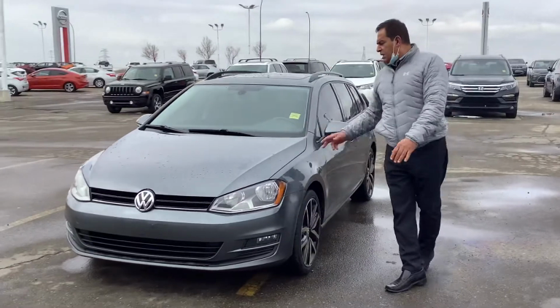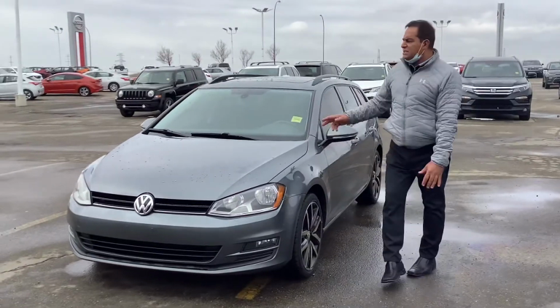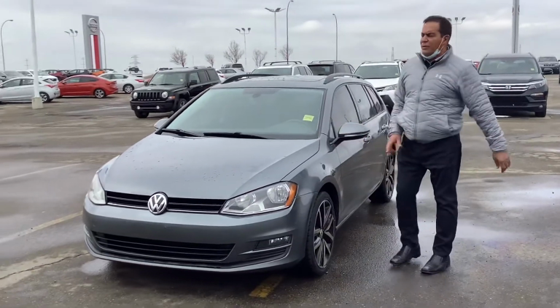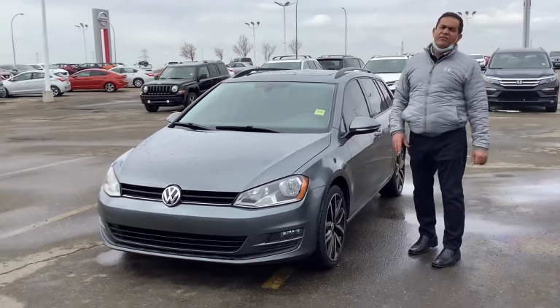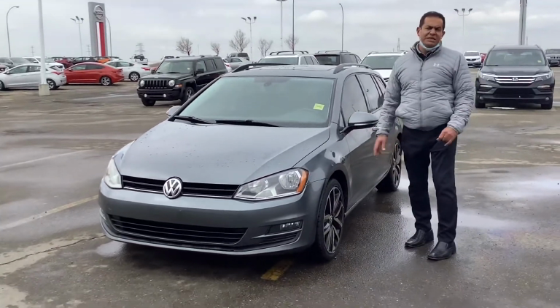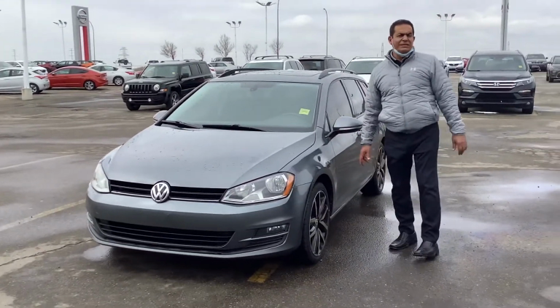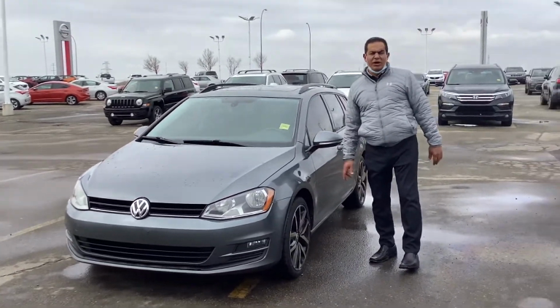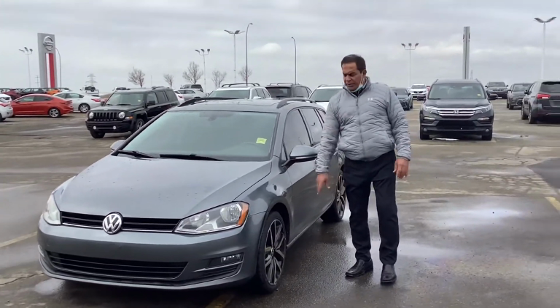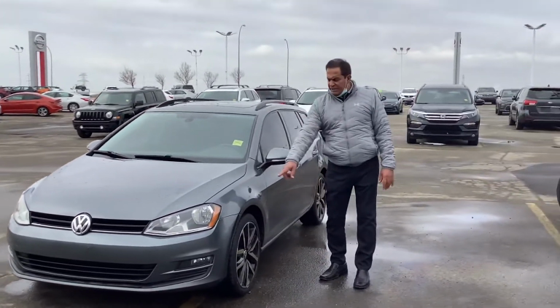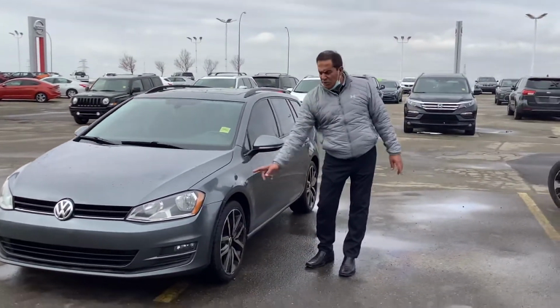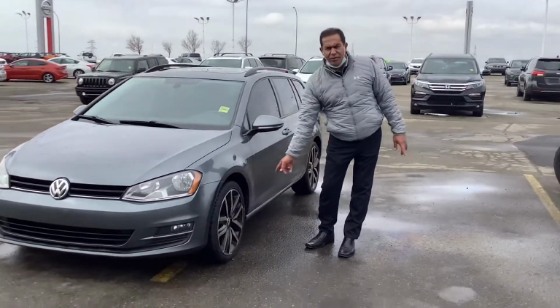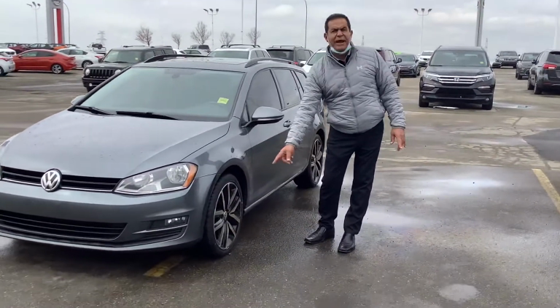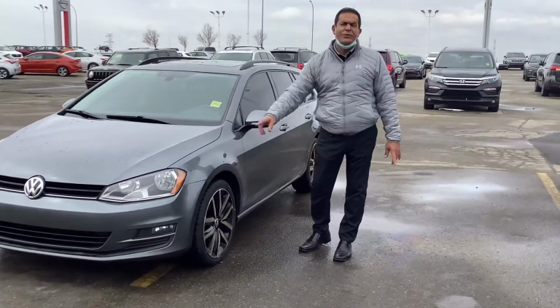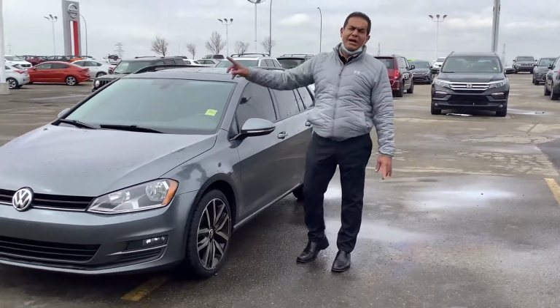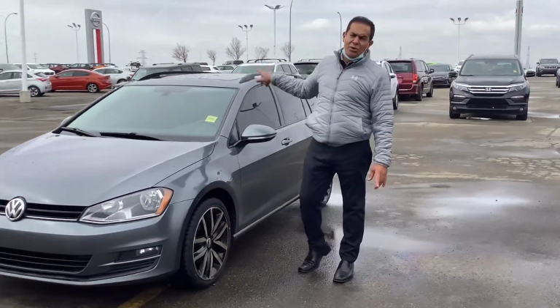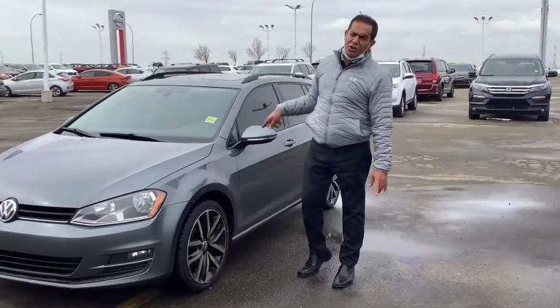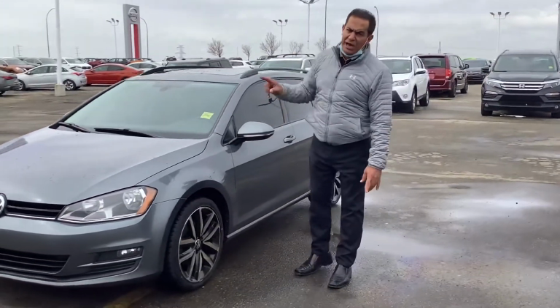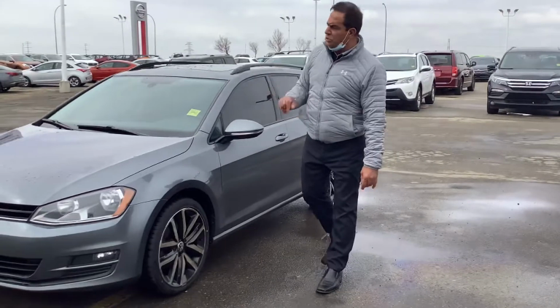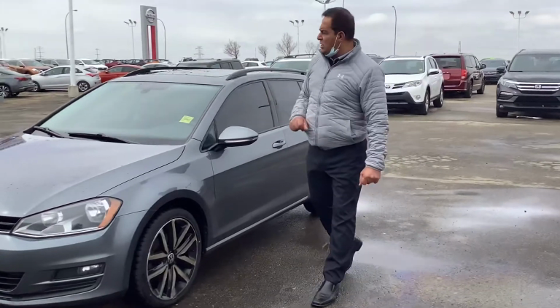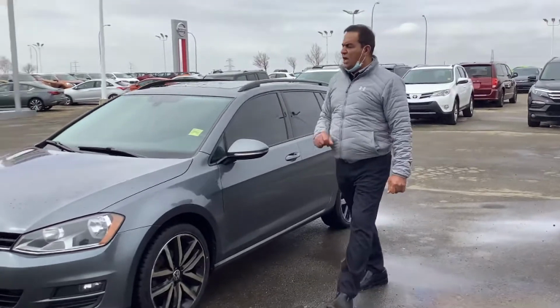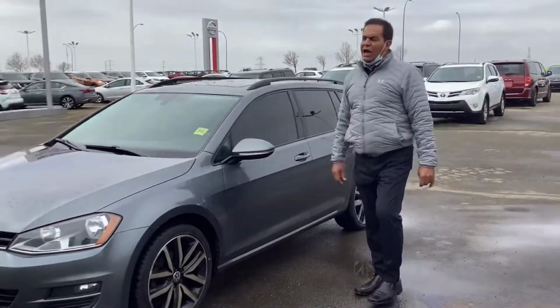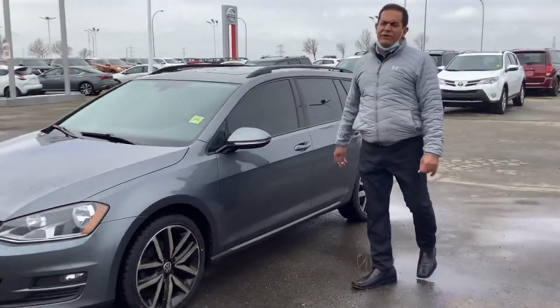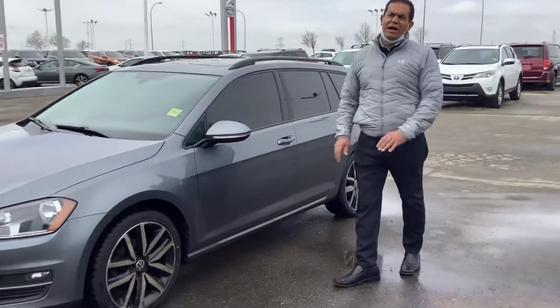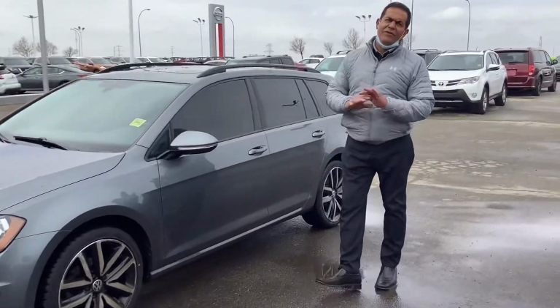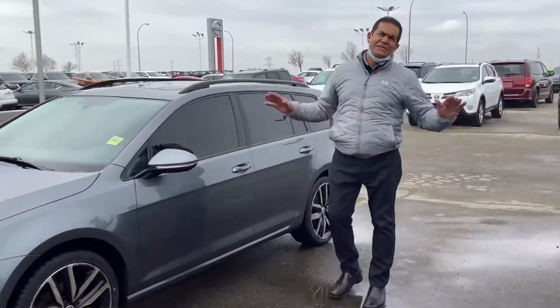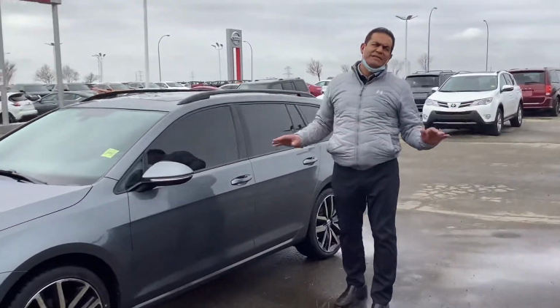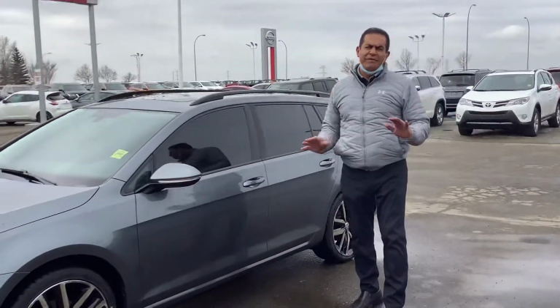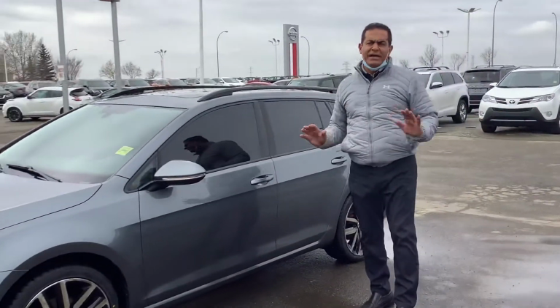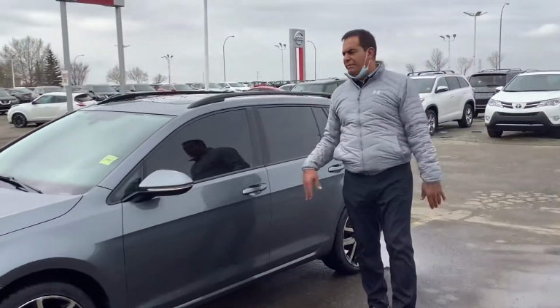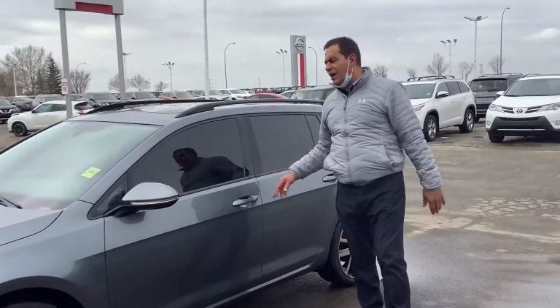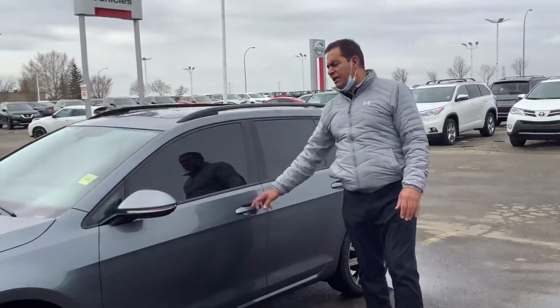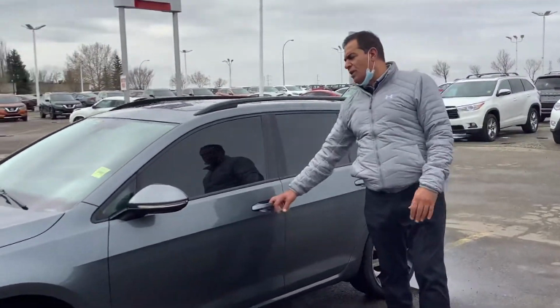This car, we did a full inspection on it. We did install four brand new tires all around, and all our vehicles come with a full inspection — whatever needed to be done on it as well.